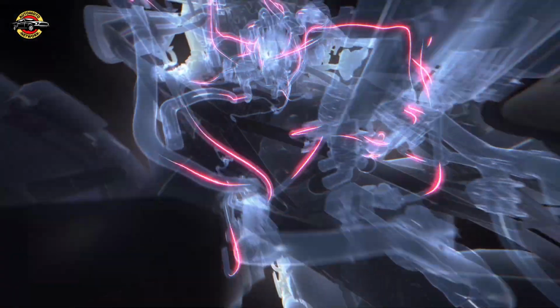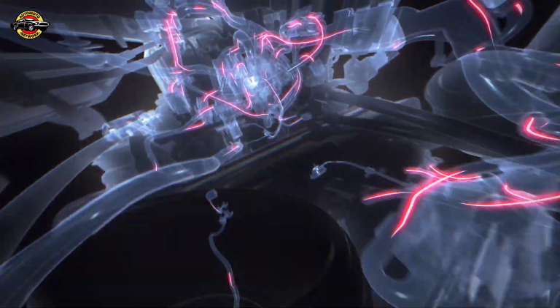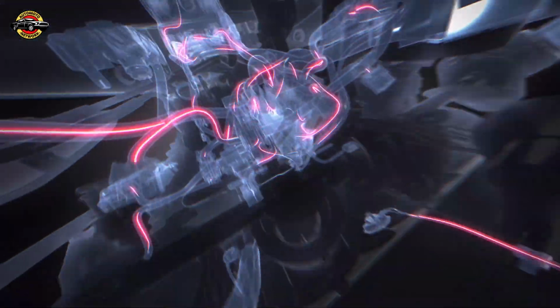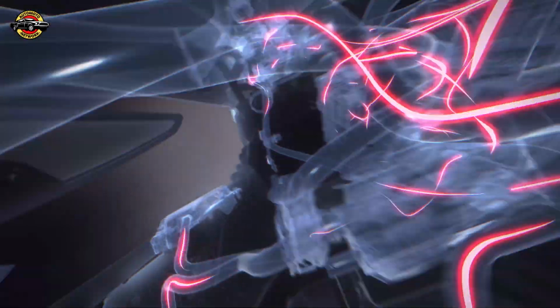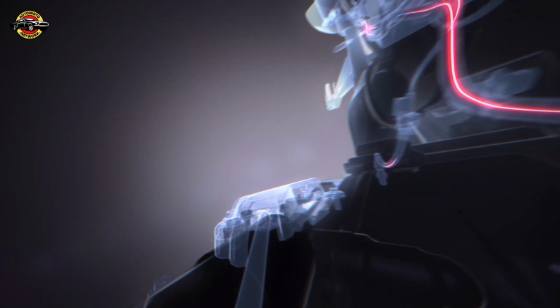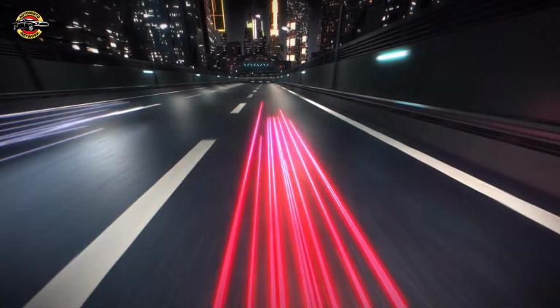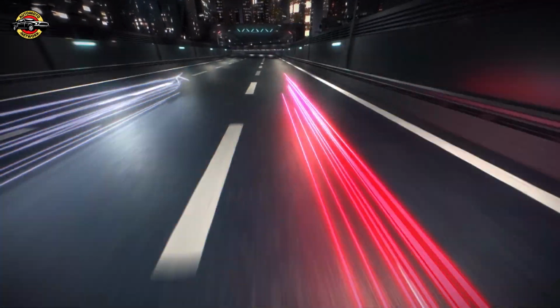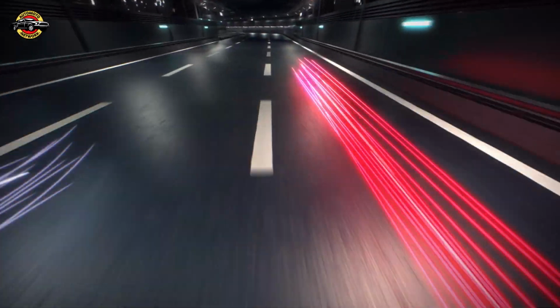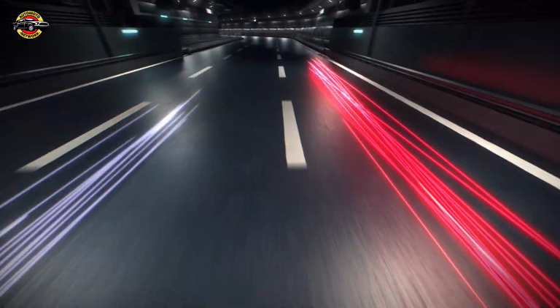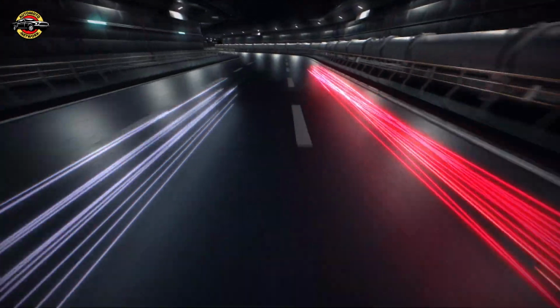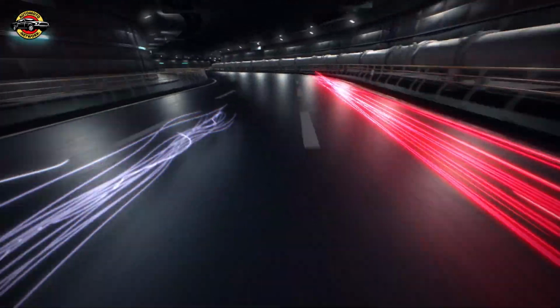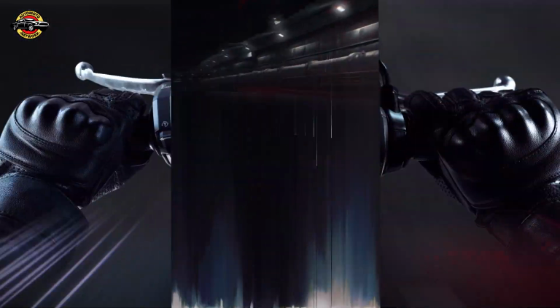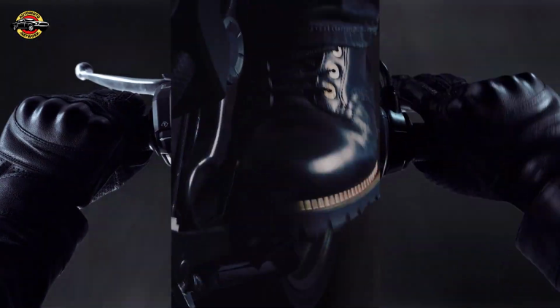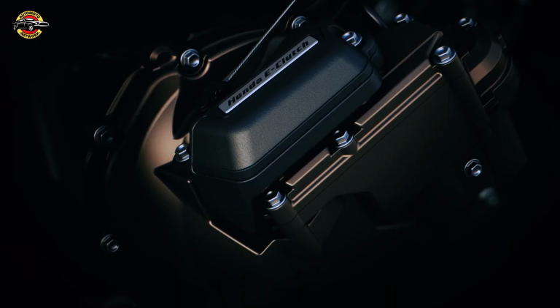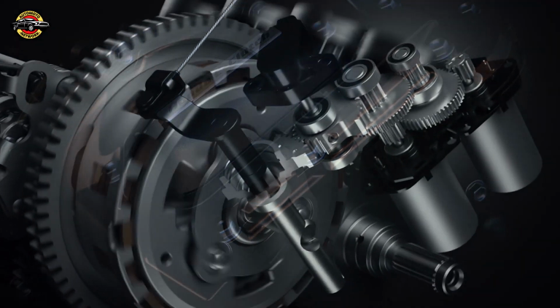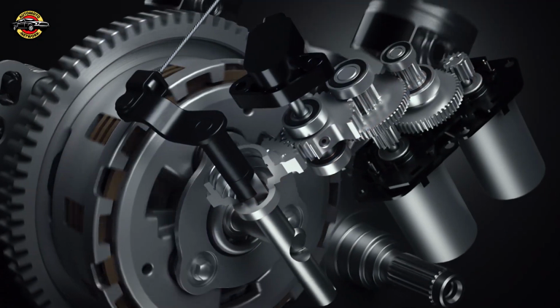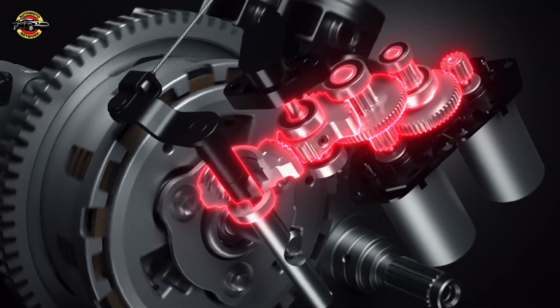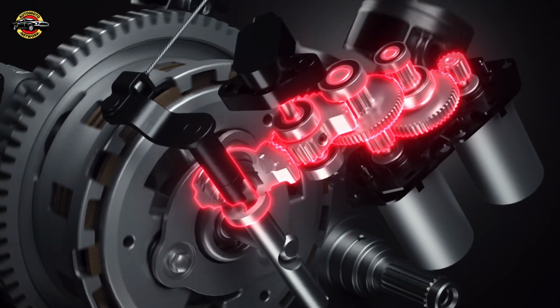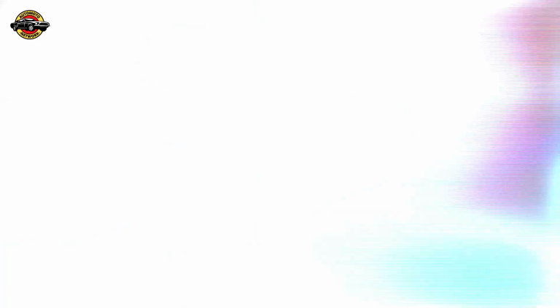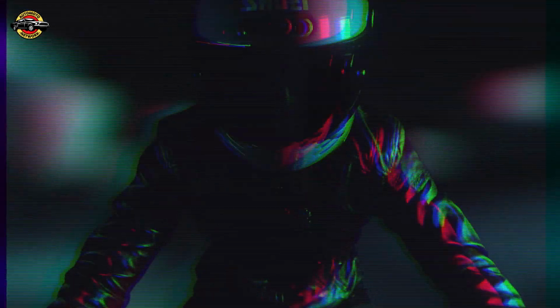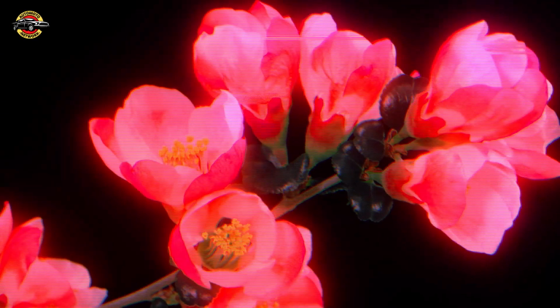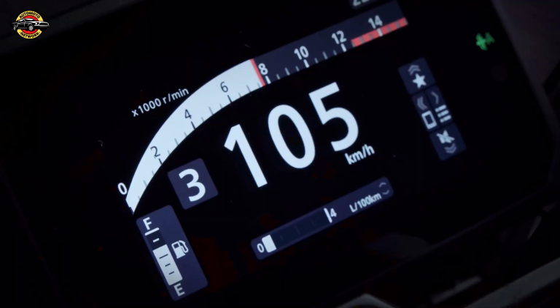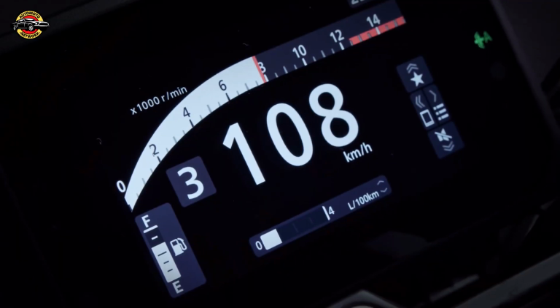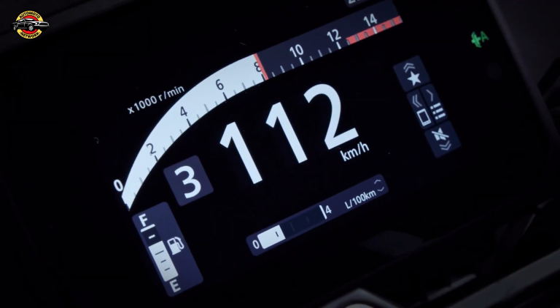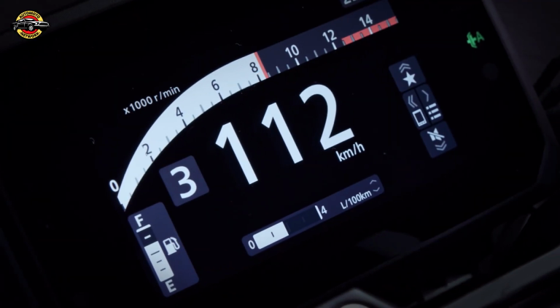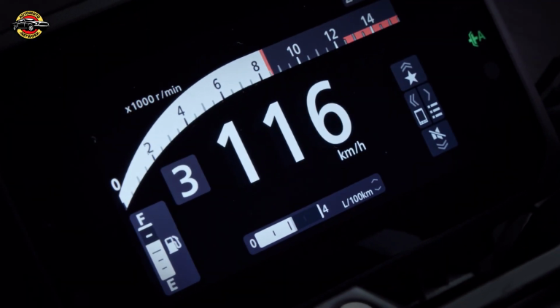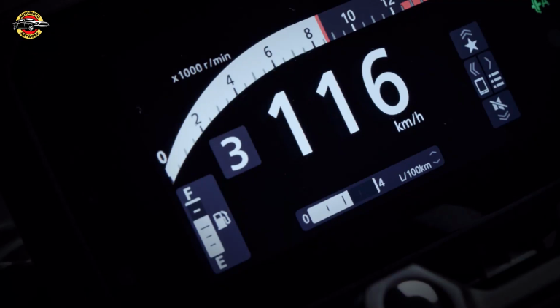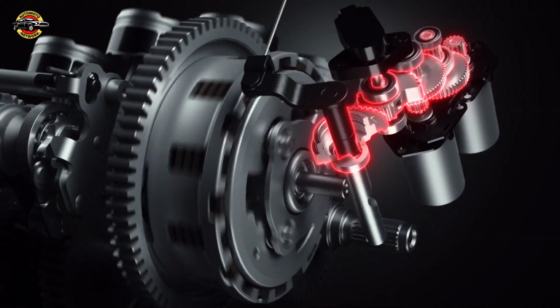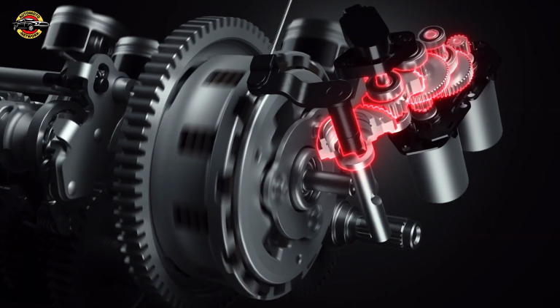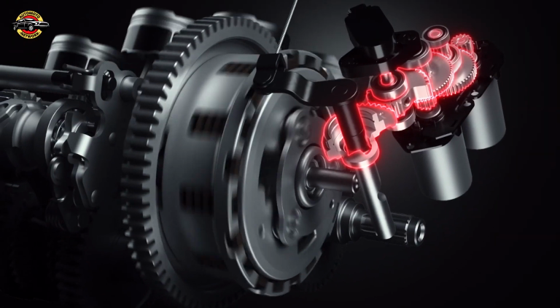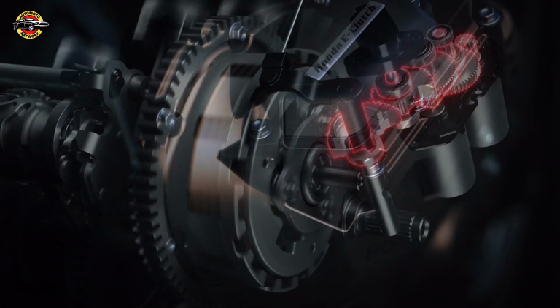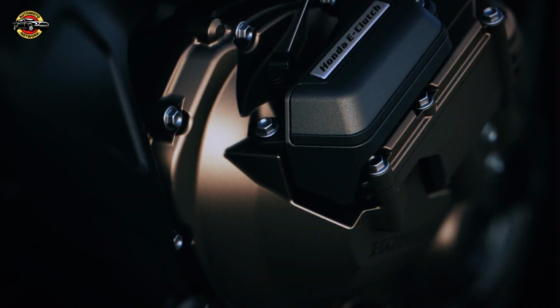Operating the Honda e-clutch system is refreshingly simple. Riders no longer need to use the clutch lever for upshifting or downshifting. Instead, a quick flick of the shift pedal enables ultra-fast and consistent gear changes, enhancing the thrill of sporty riding.